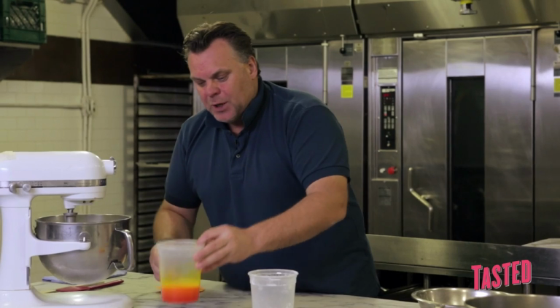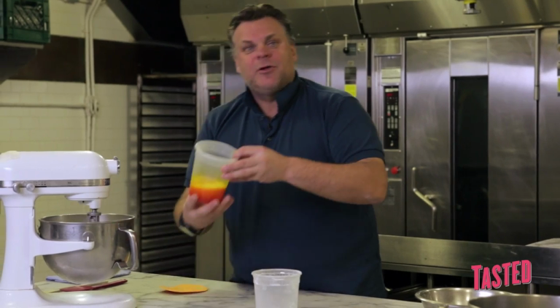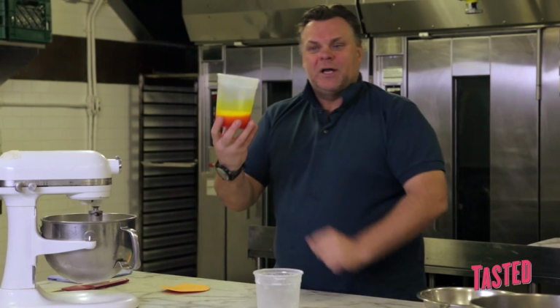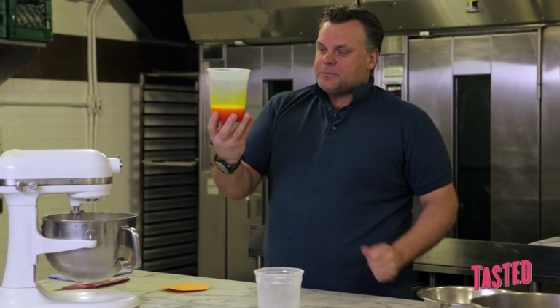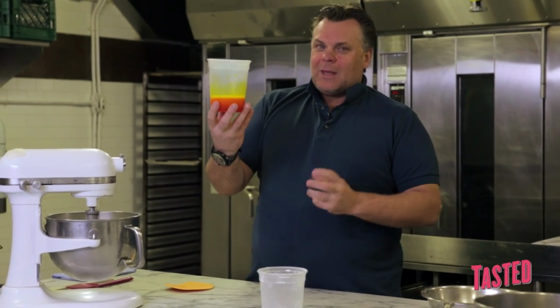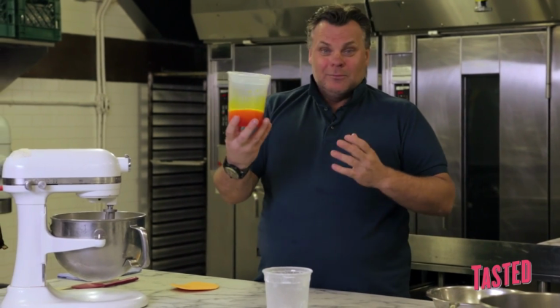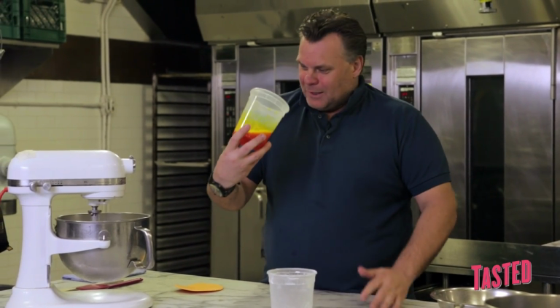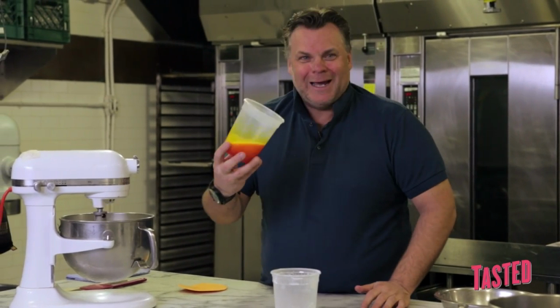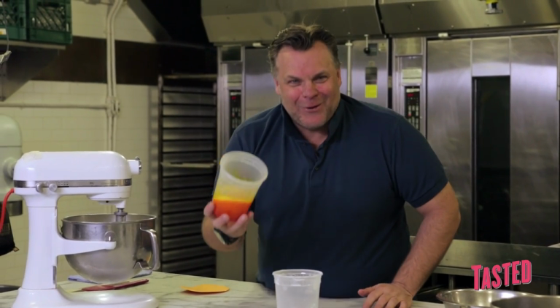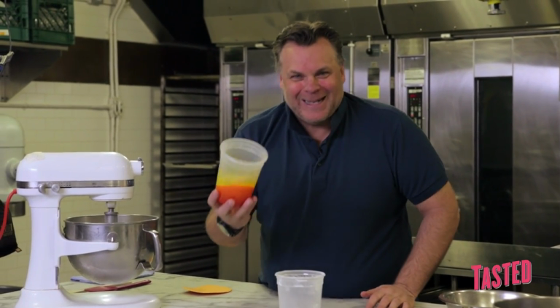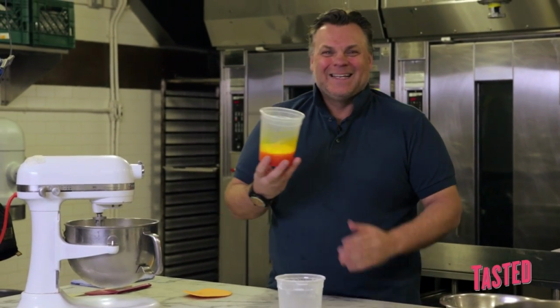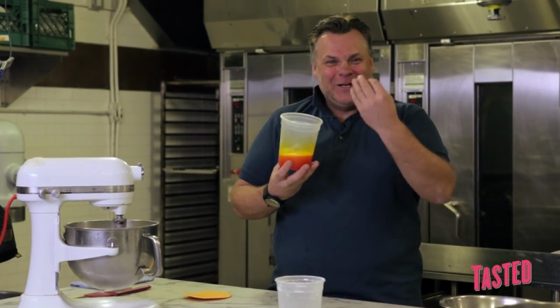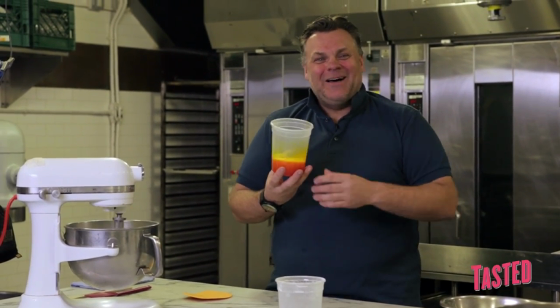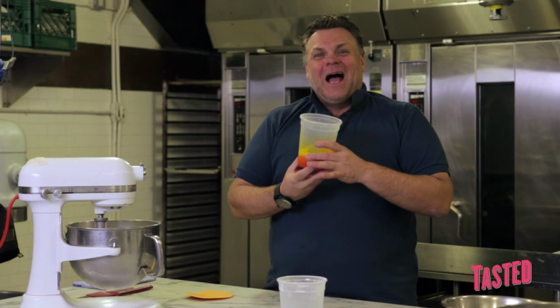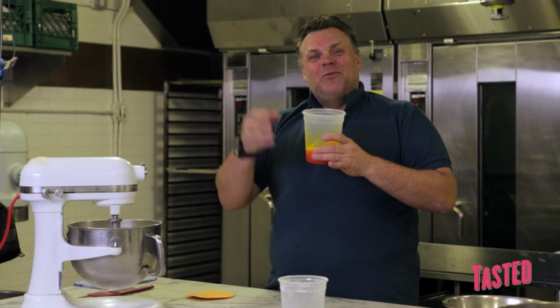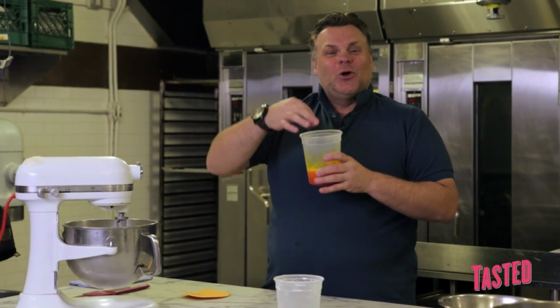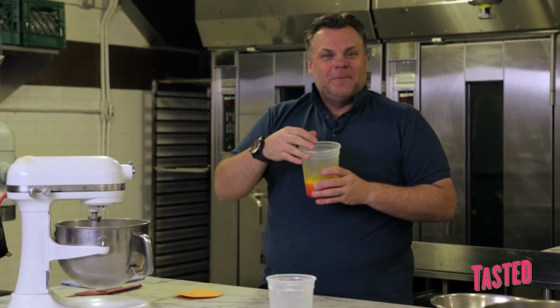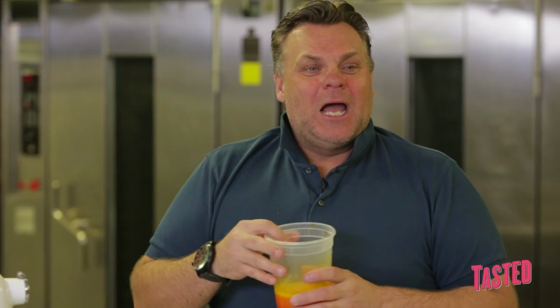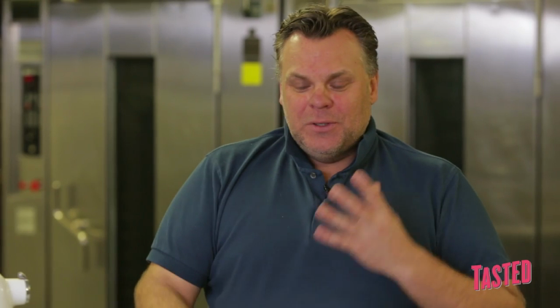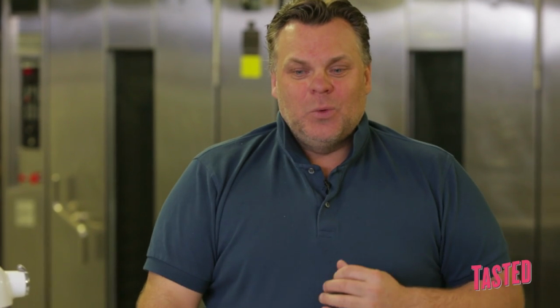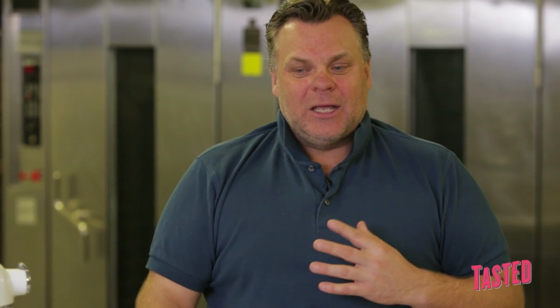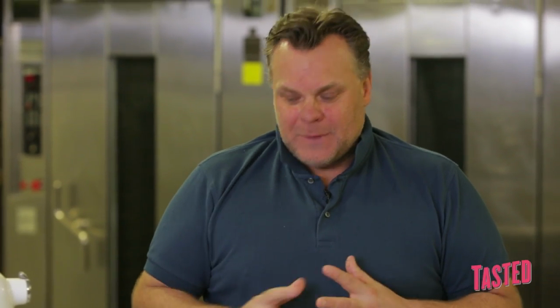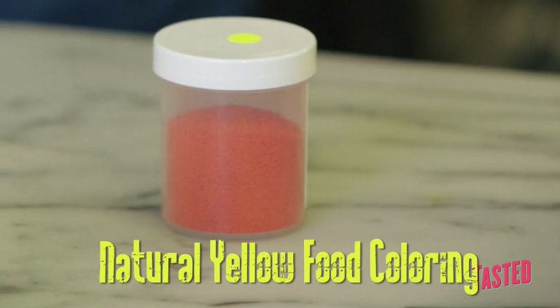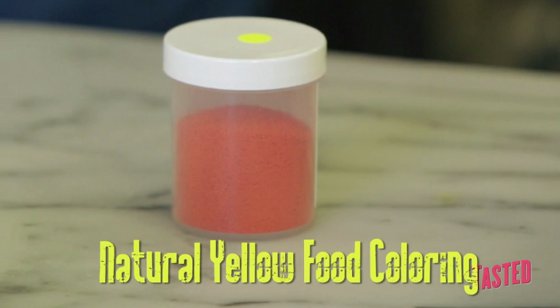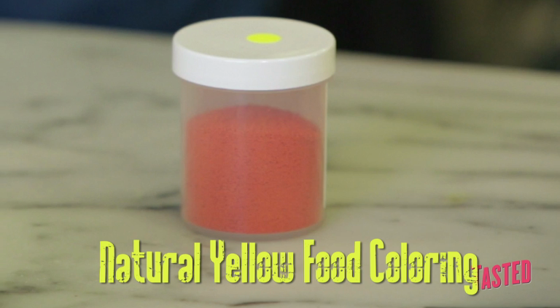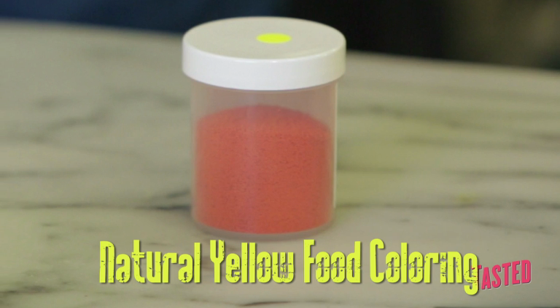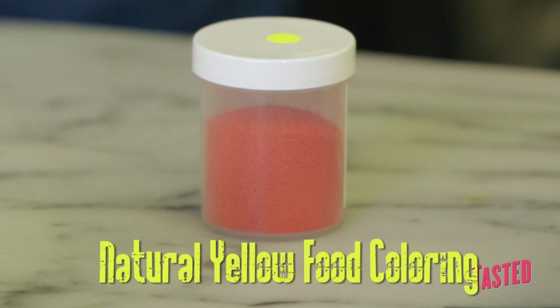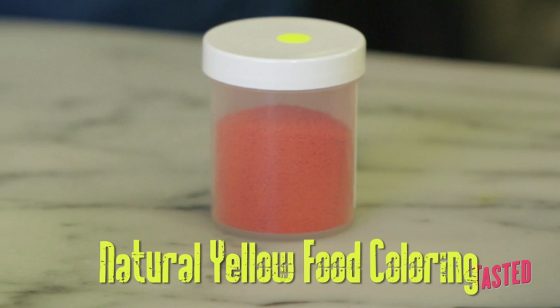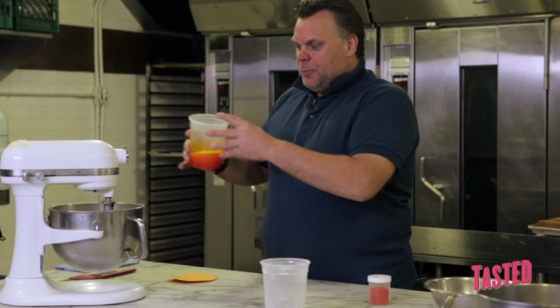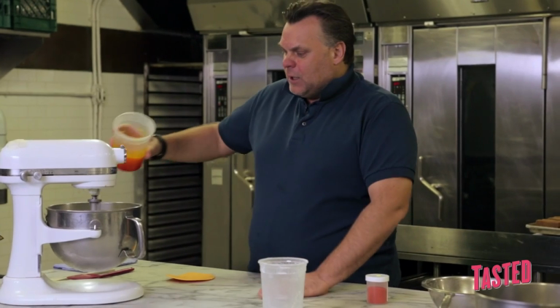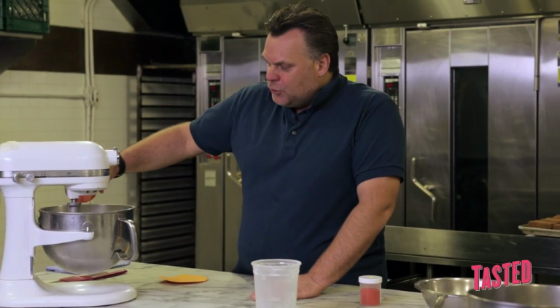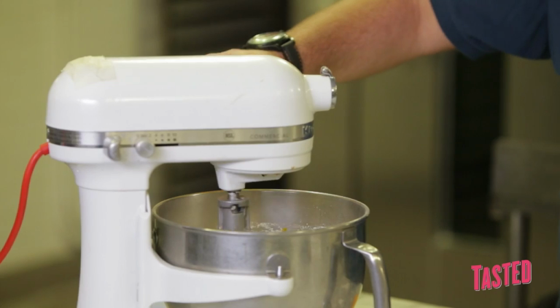Now we have the egg white — it doesn't look like egg white like that. What I have is a food coloring. We're using really a natural food coloring — a little bit of yellow. We put the yellow into the panade.